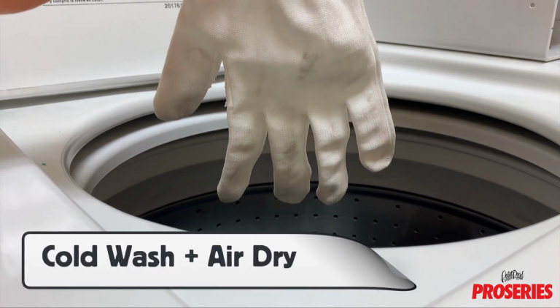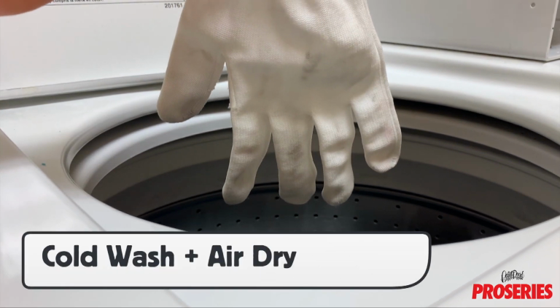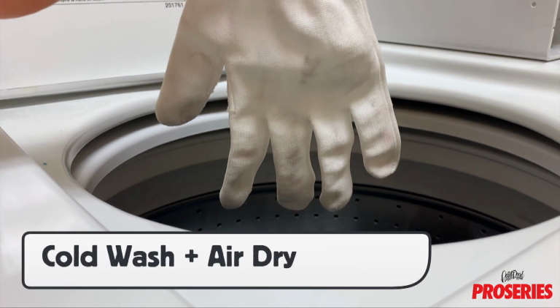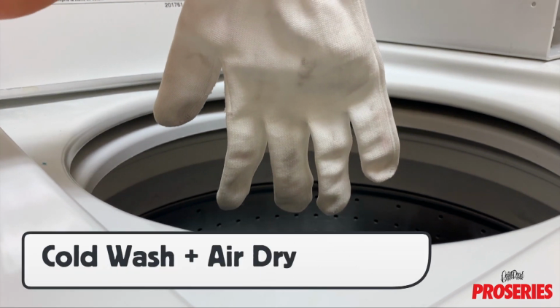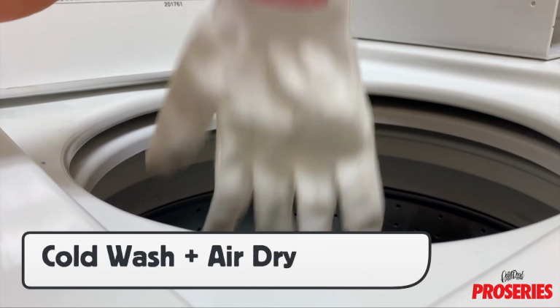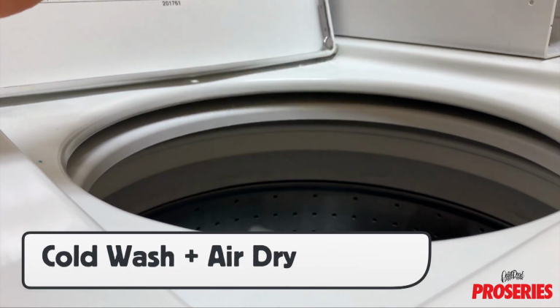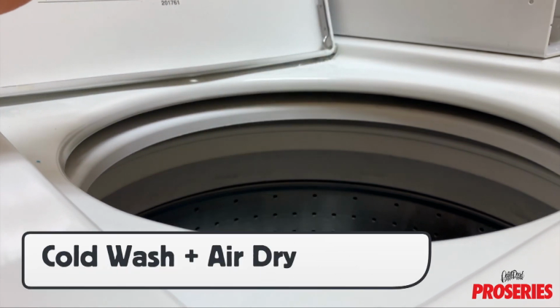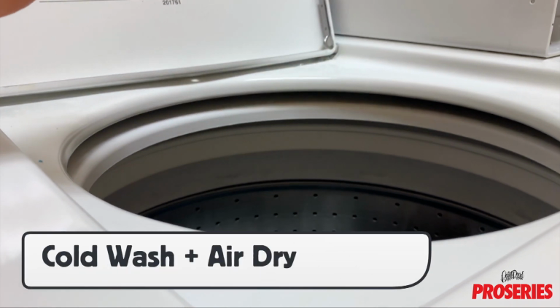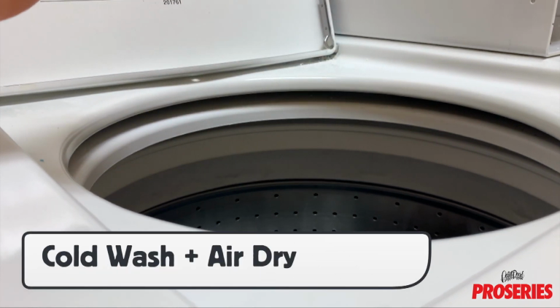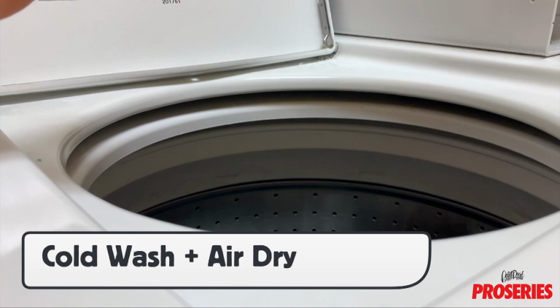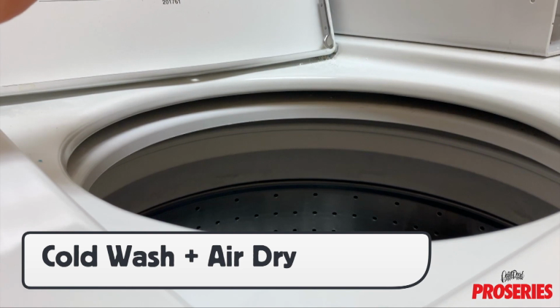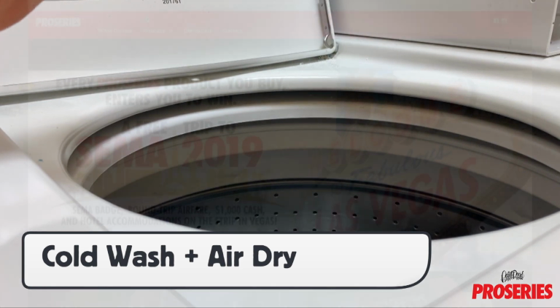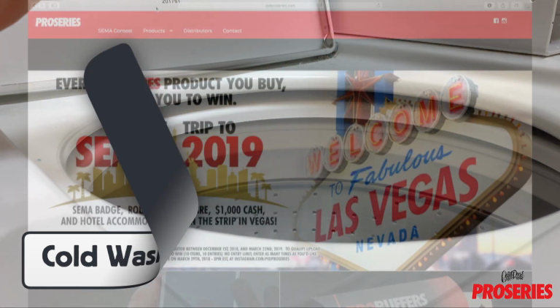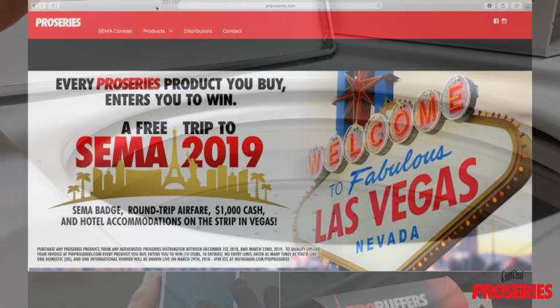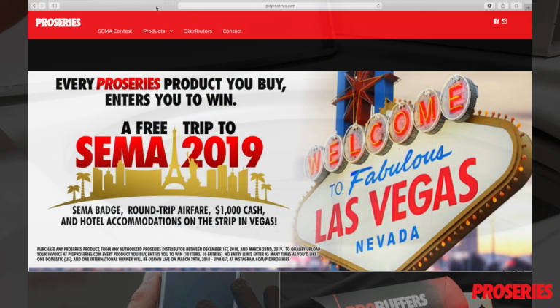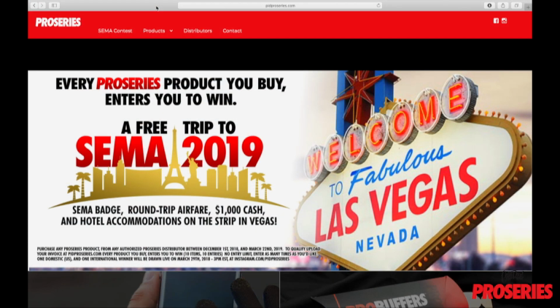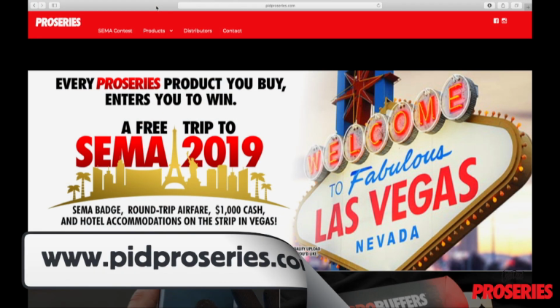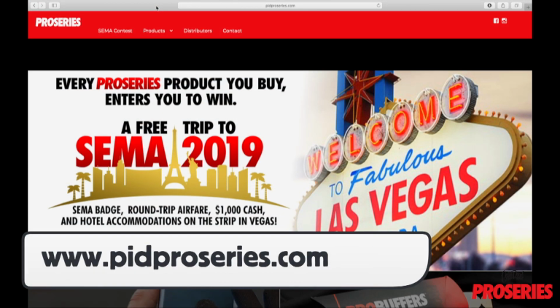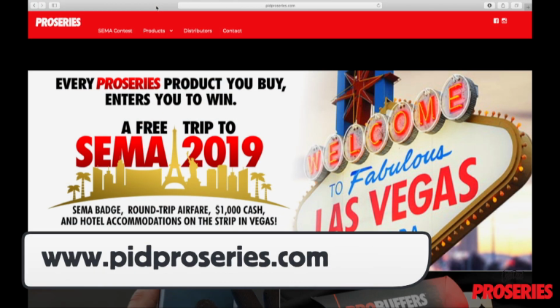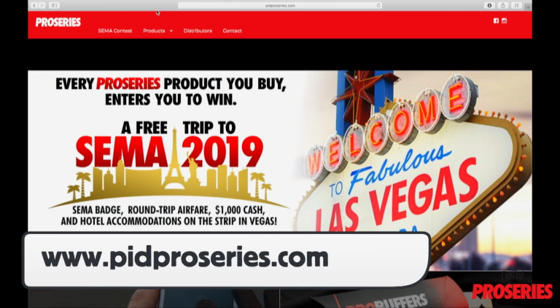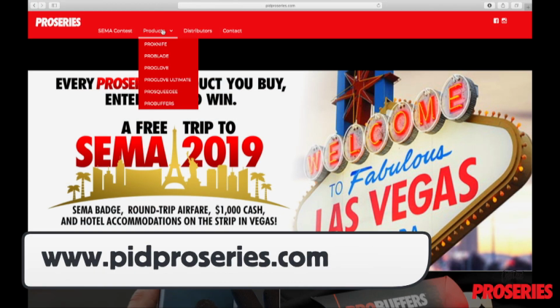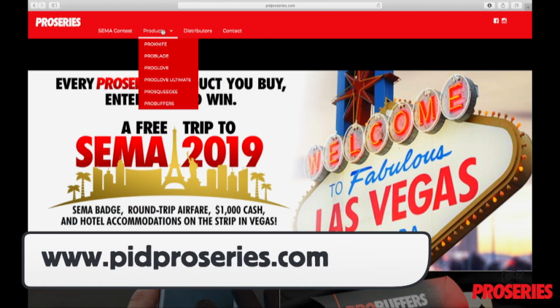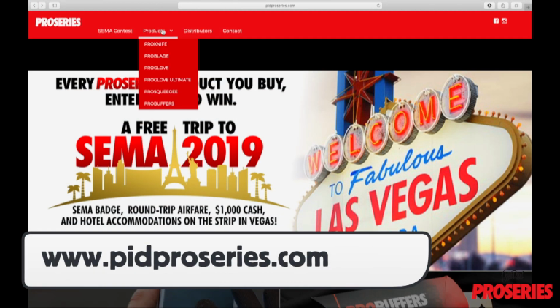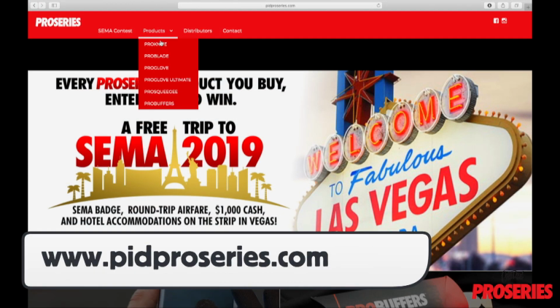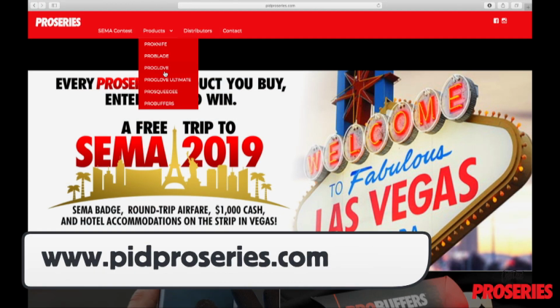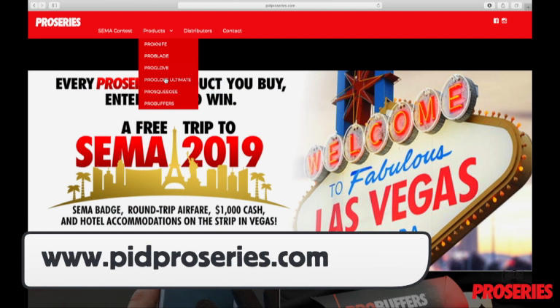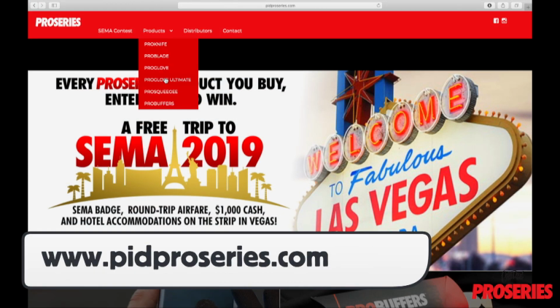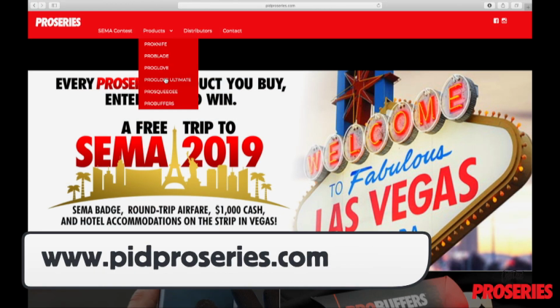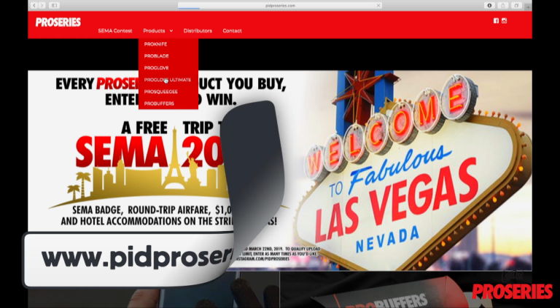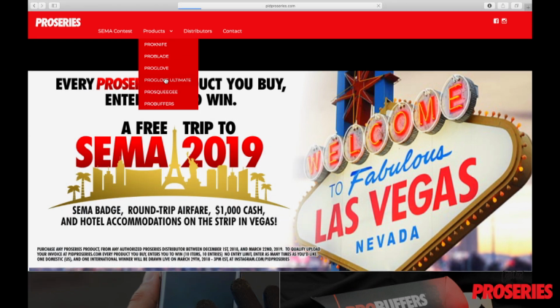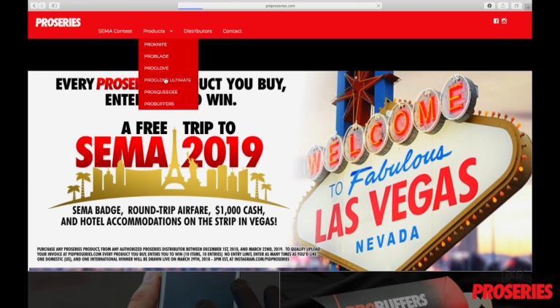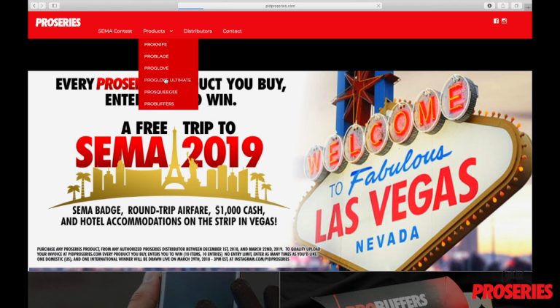Washing should be done in cold water and the gloves air-dried. For more information and to find out where to buy the PID ProGlove Ultimate, you can go to pitproseries.com.